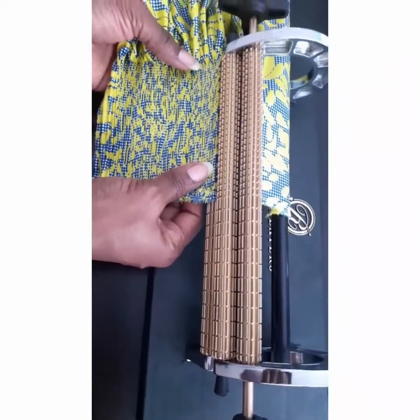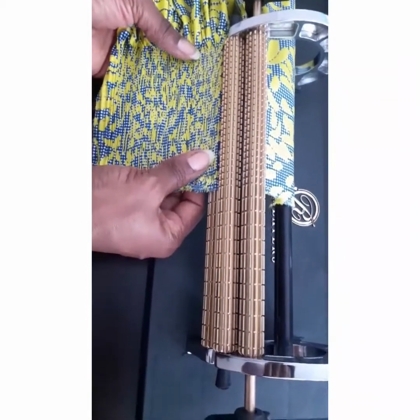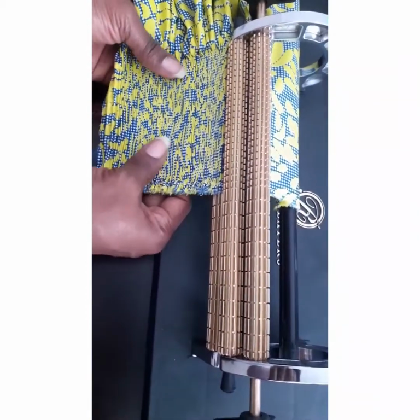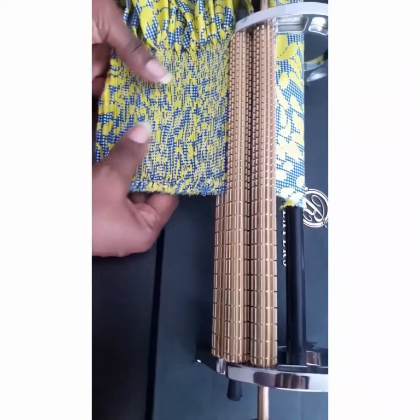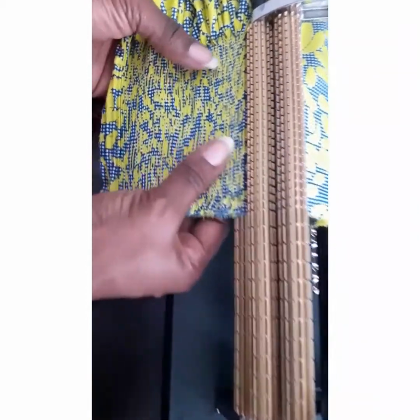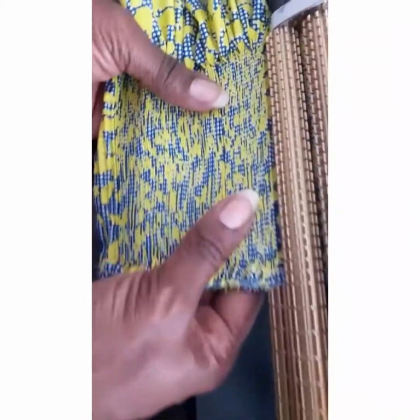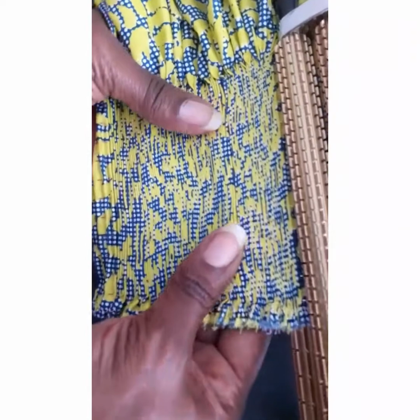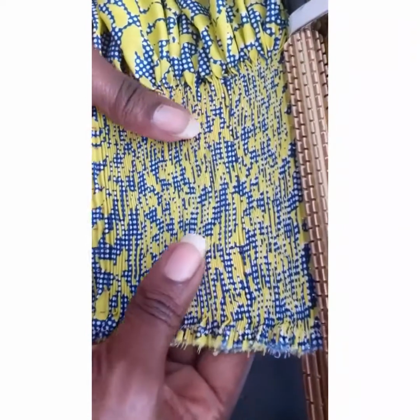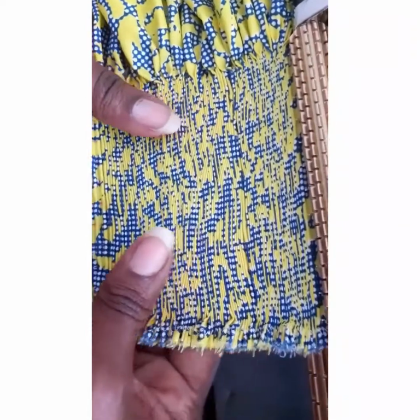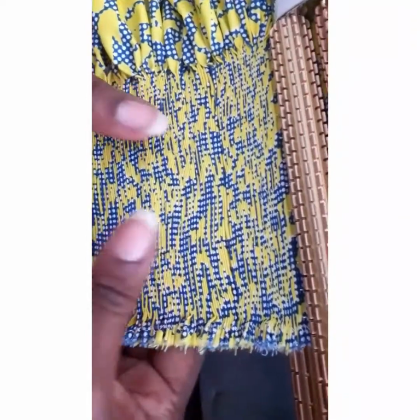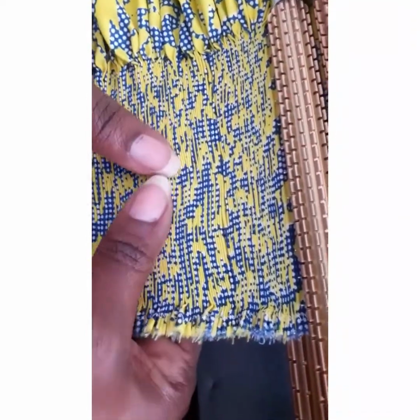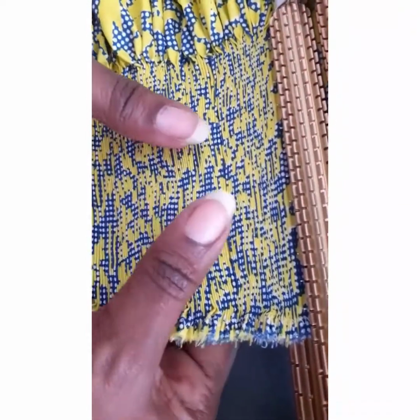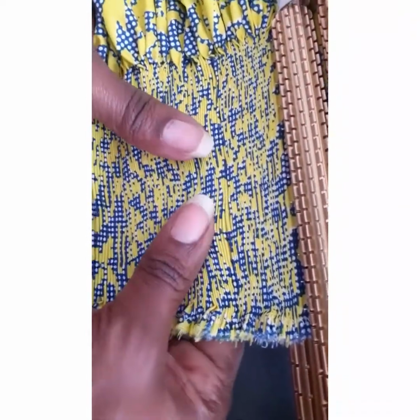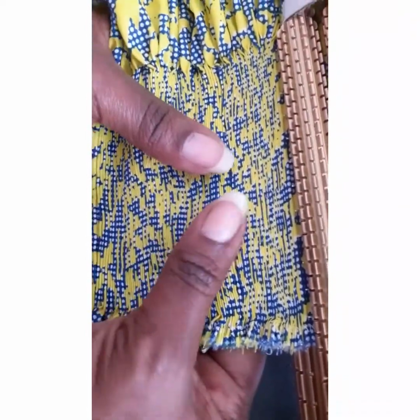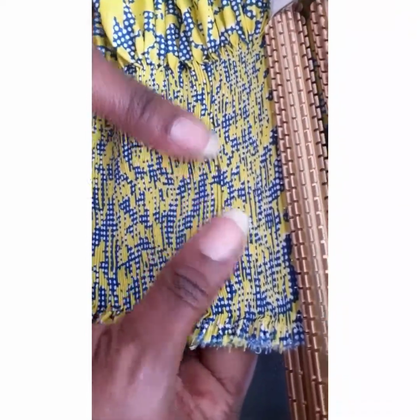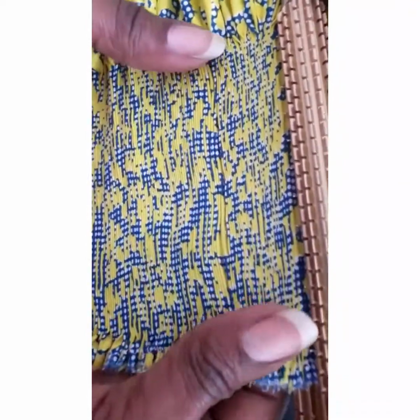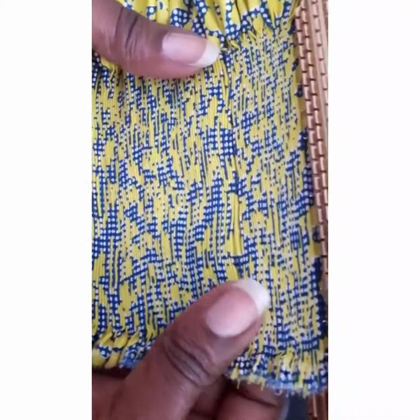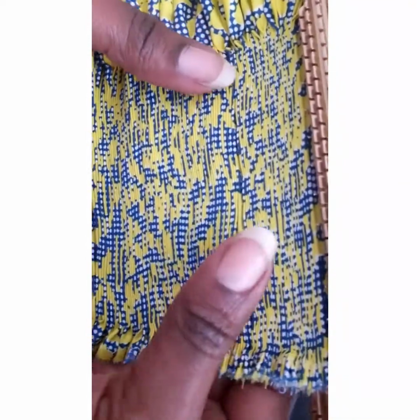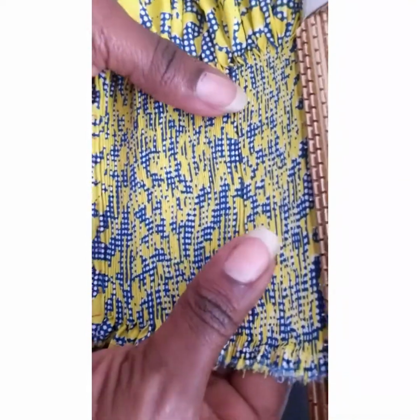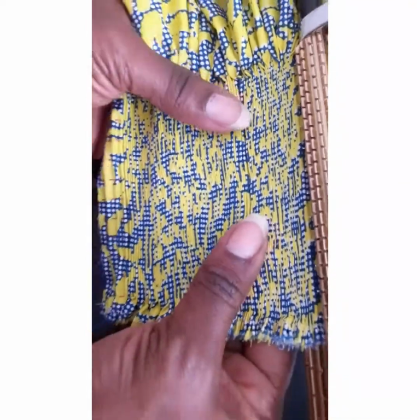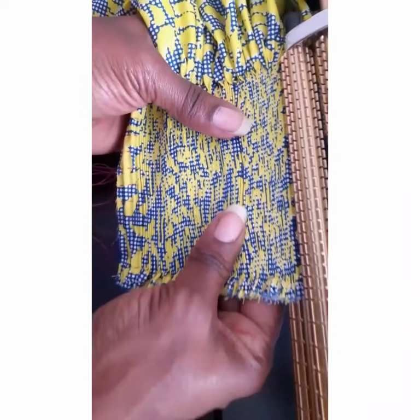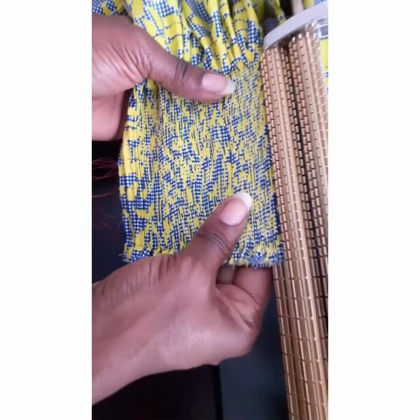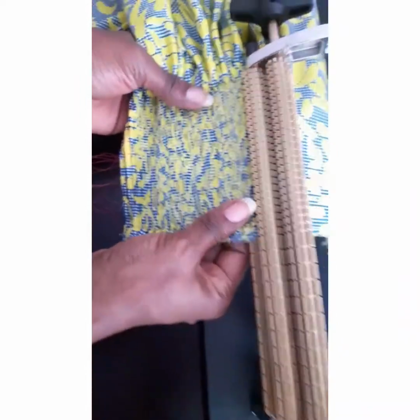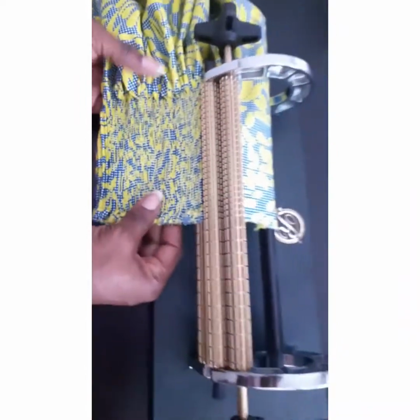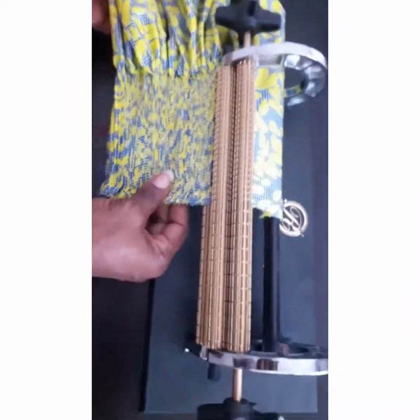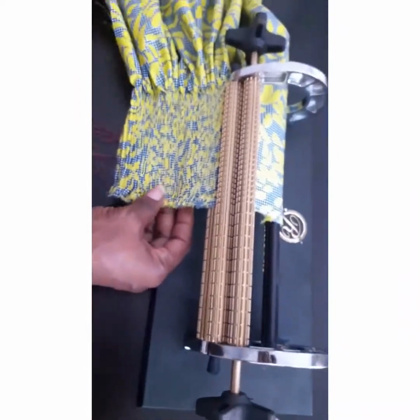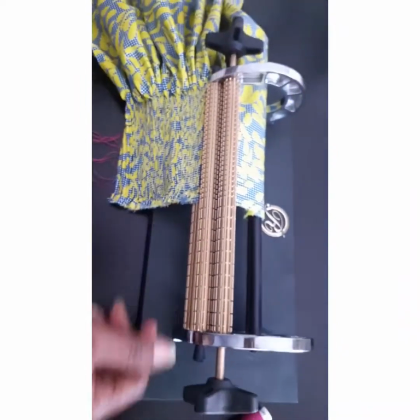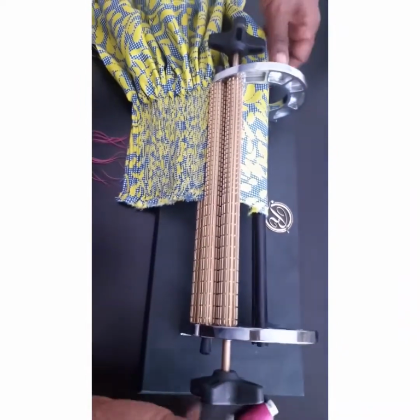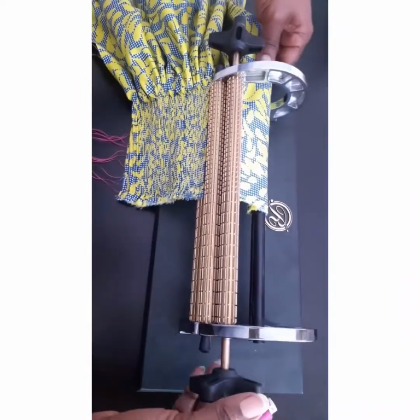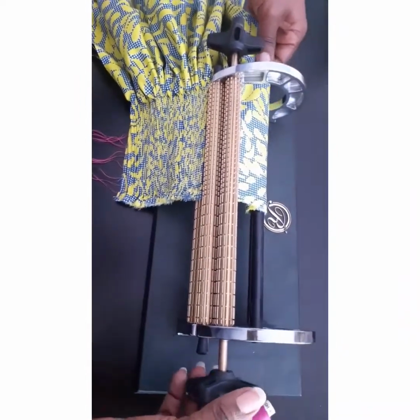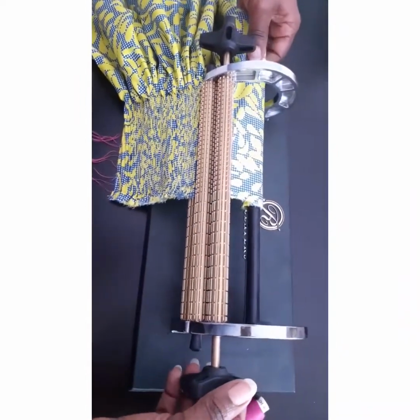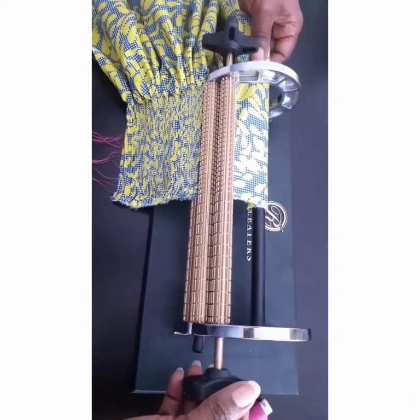You can see how the fabric looks beautifully pleated. I'm going to keep on pleating until the end and then show you how it looks.